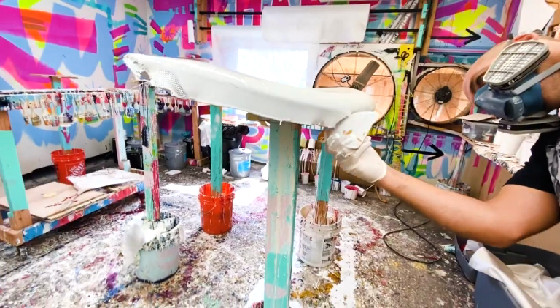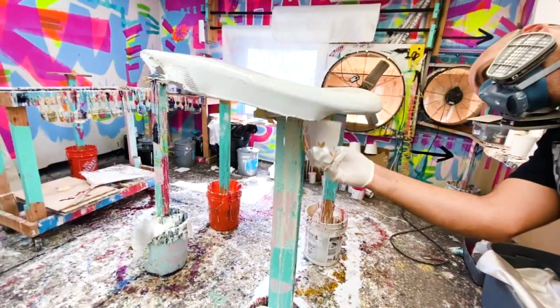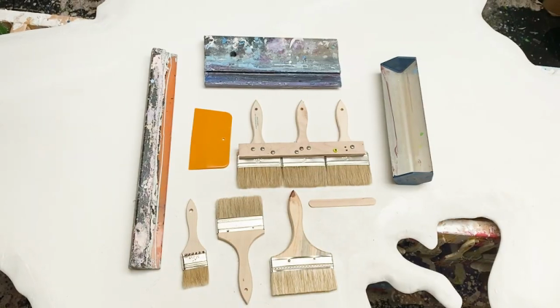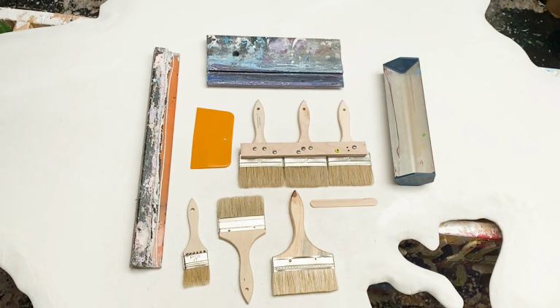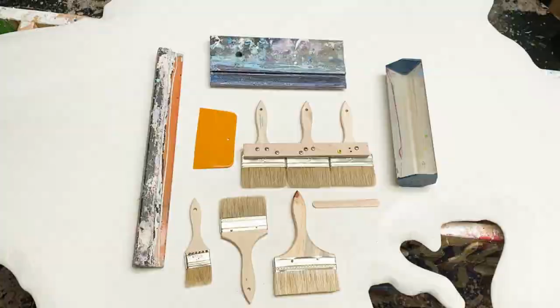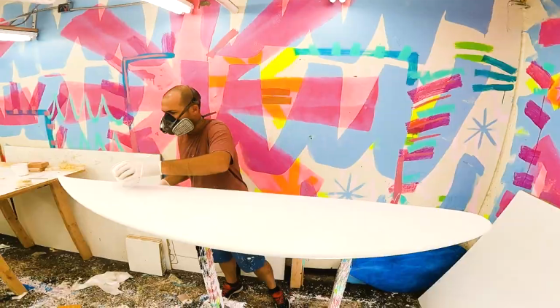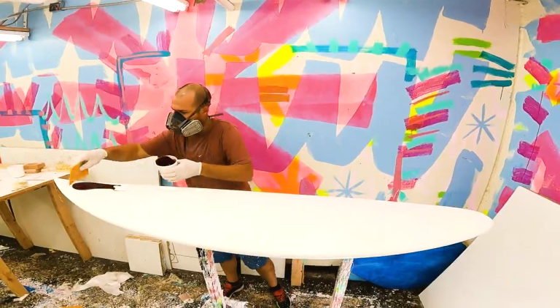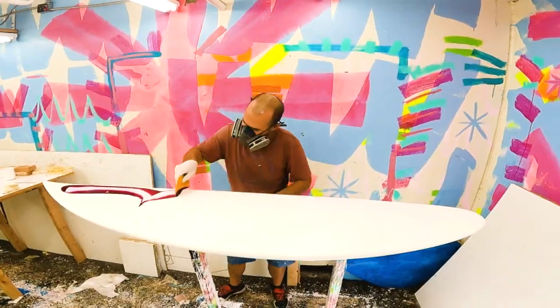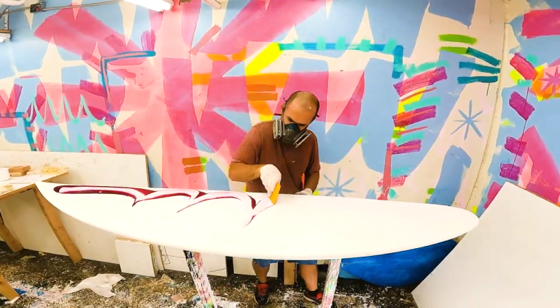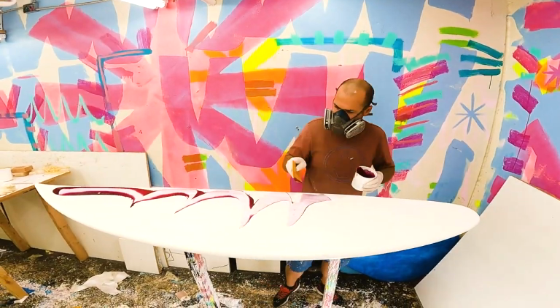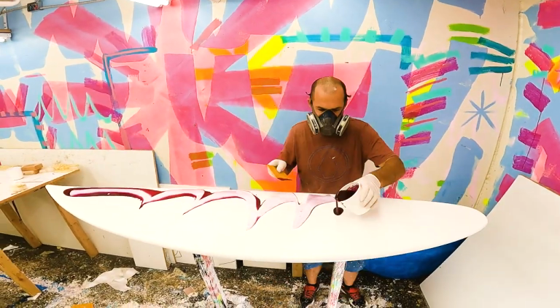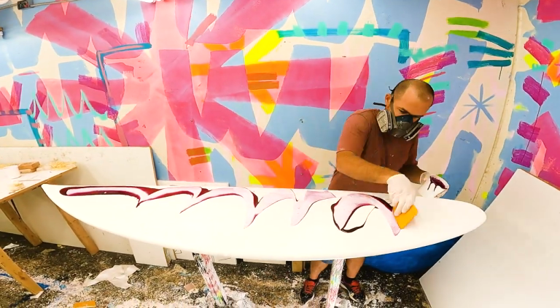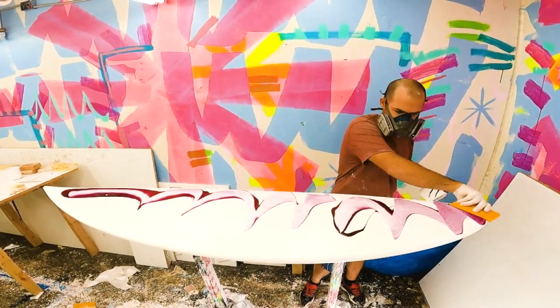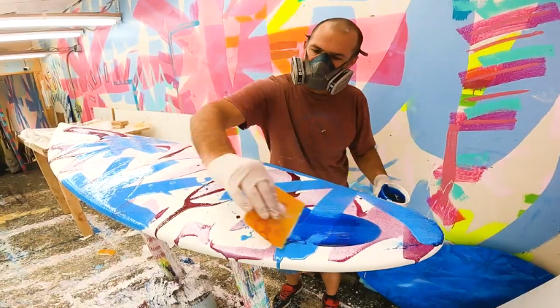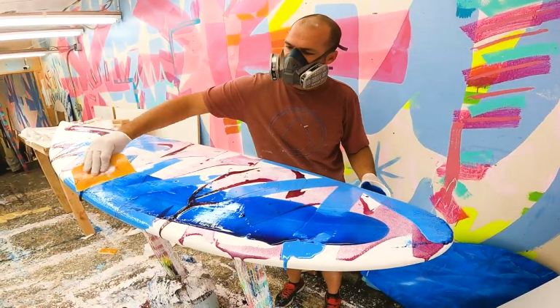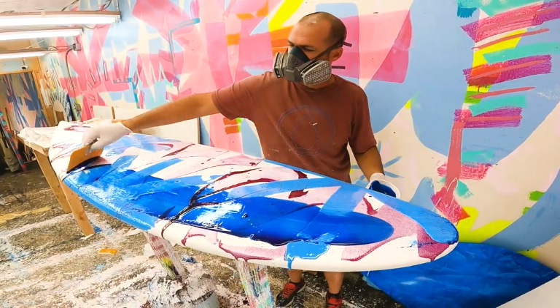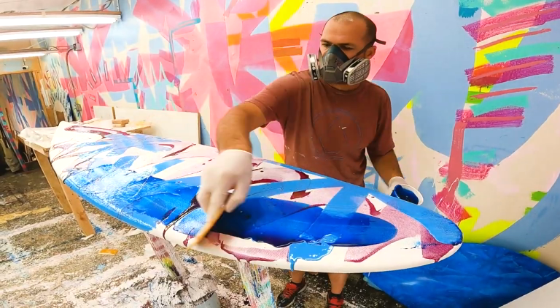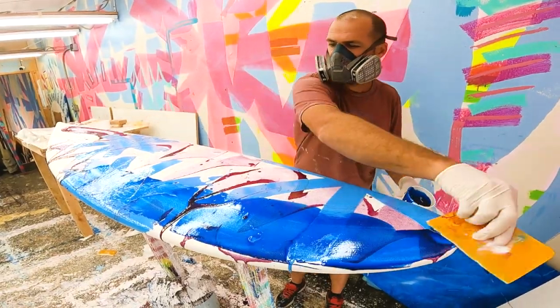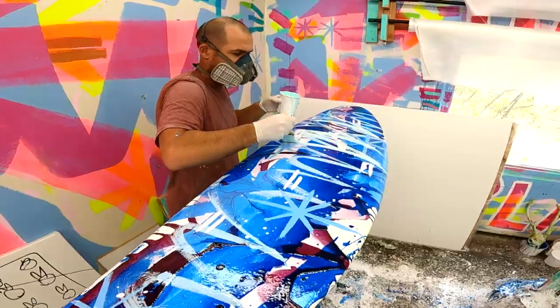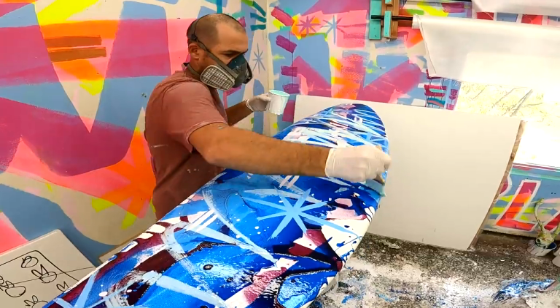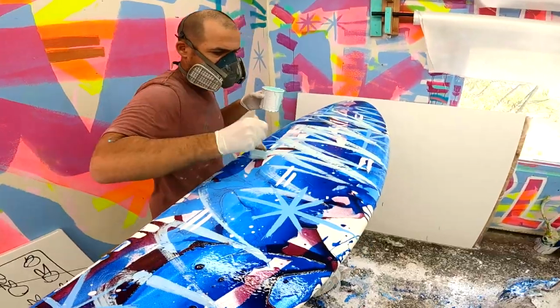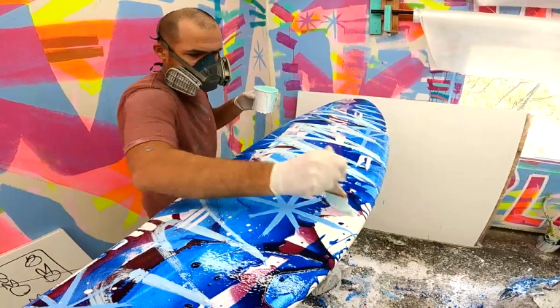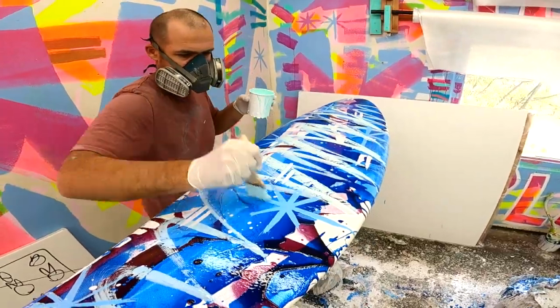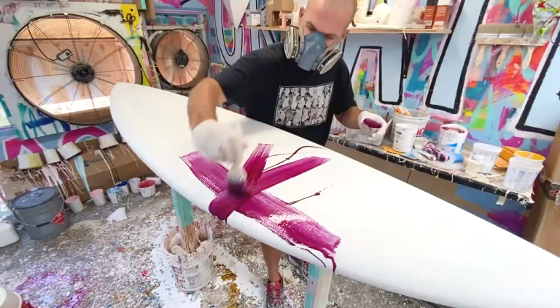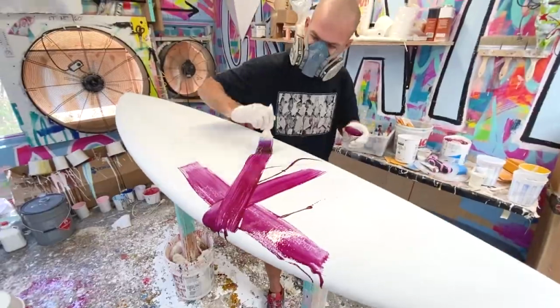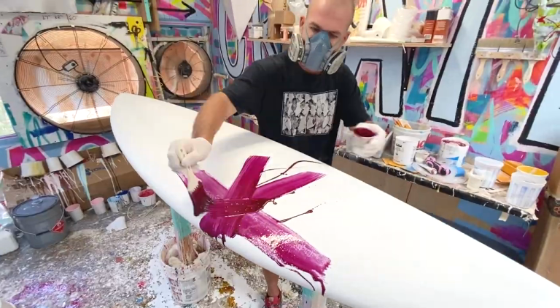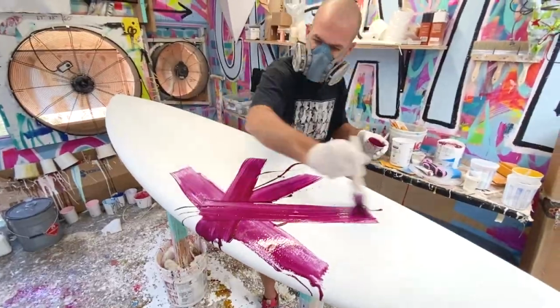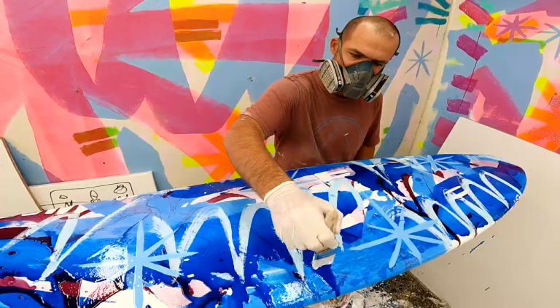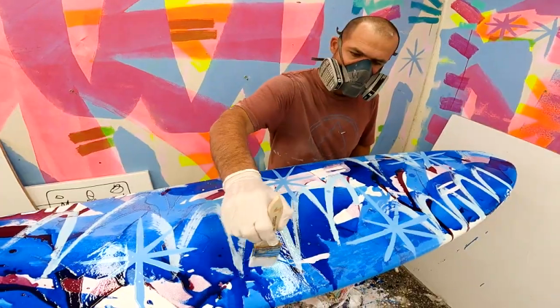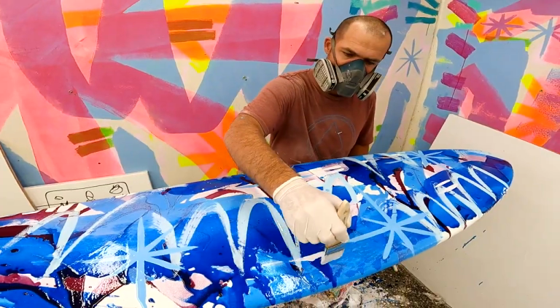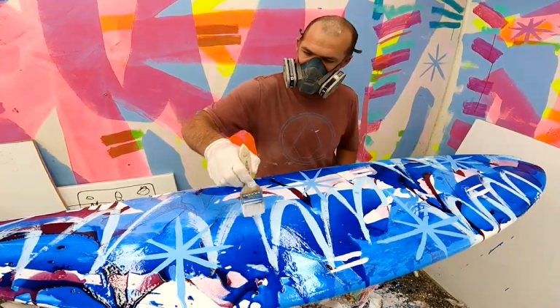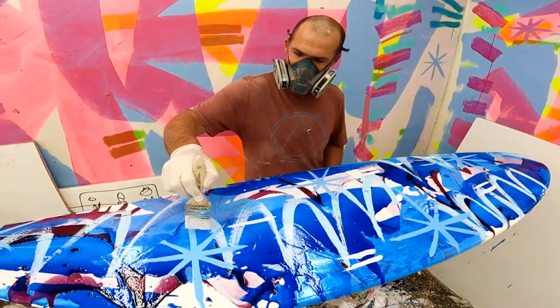Using a squeegee, brush, and stir stick, I paint my abstract color work. You'll see similar movements throughout my work like waves, asterisks, choofies, little drips.